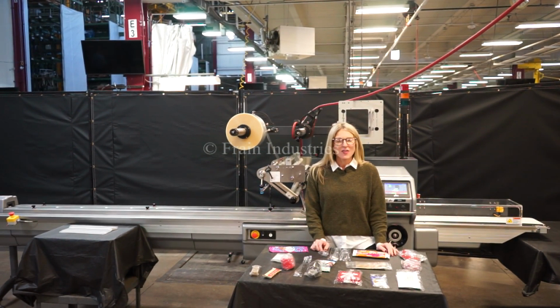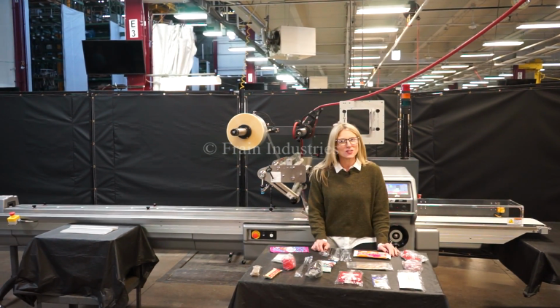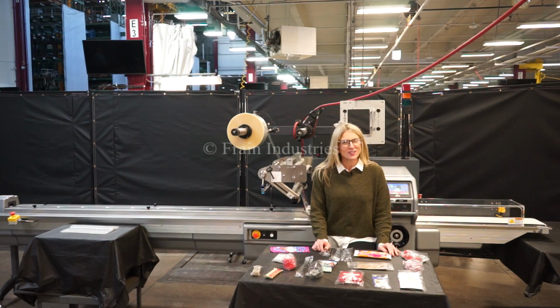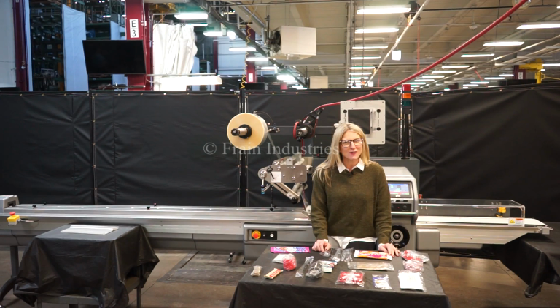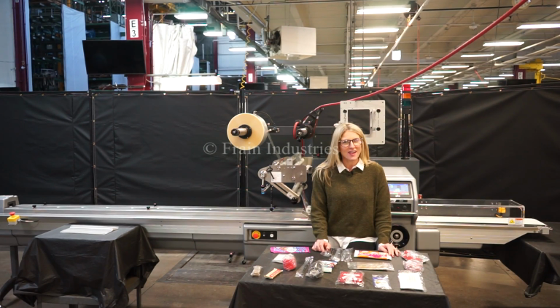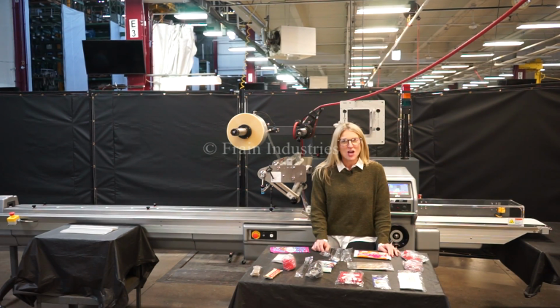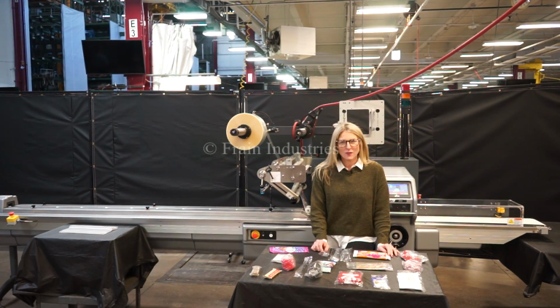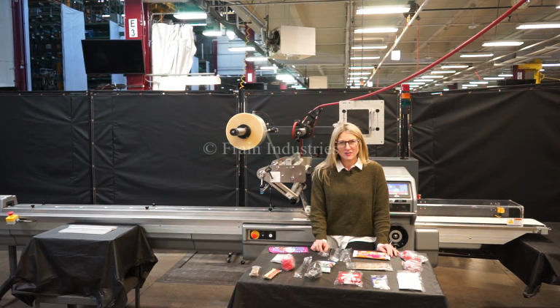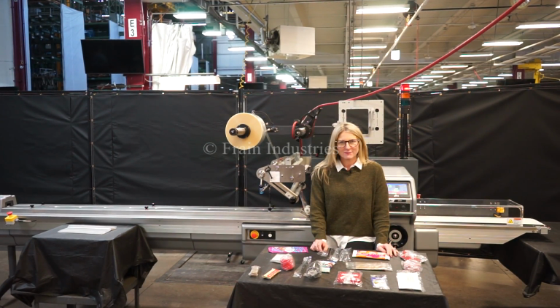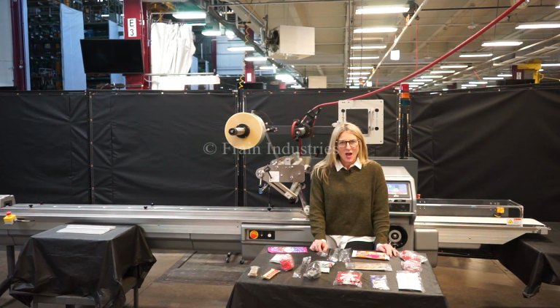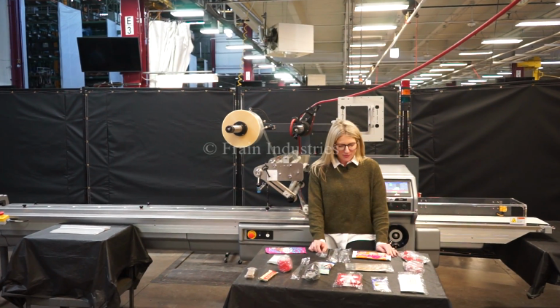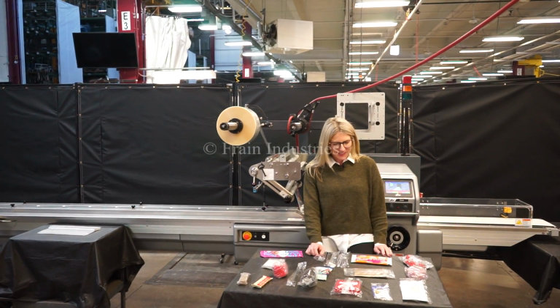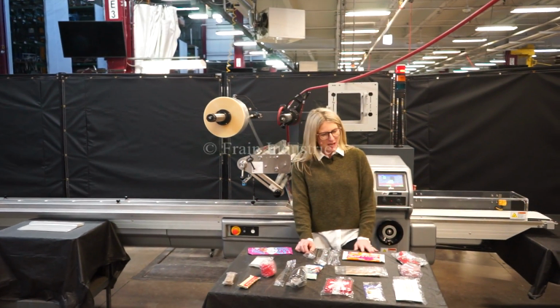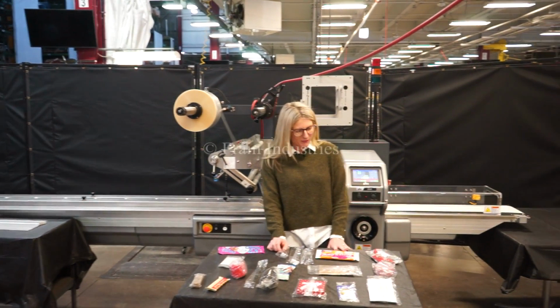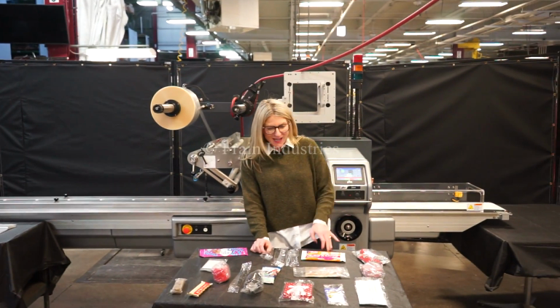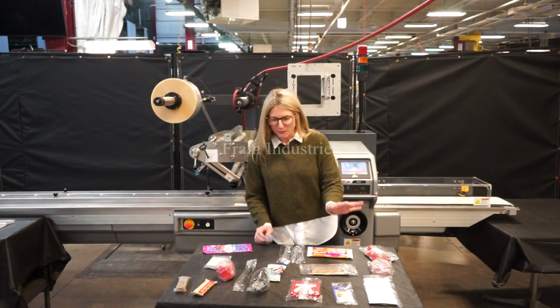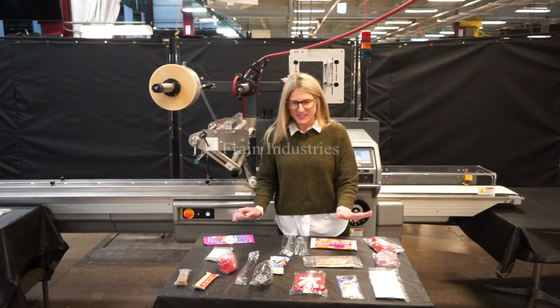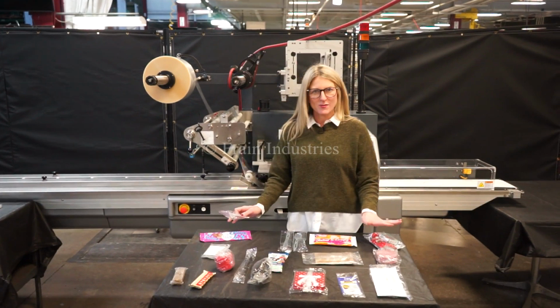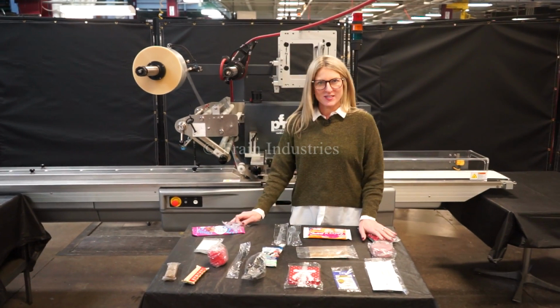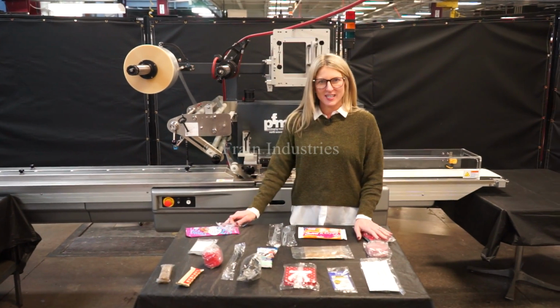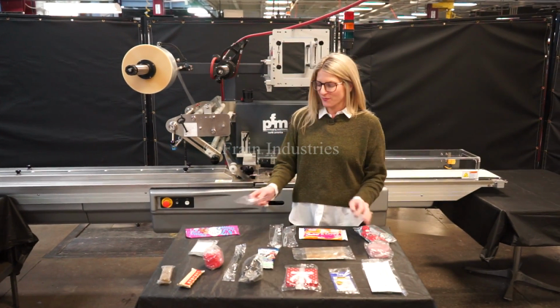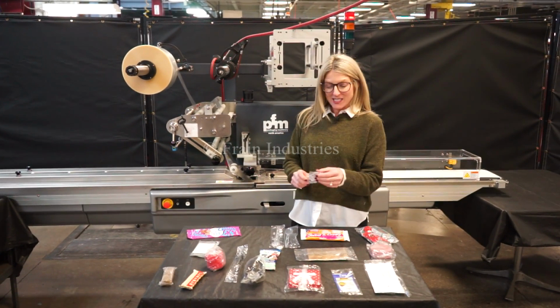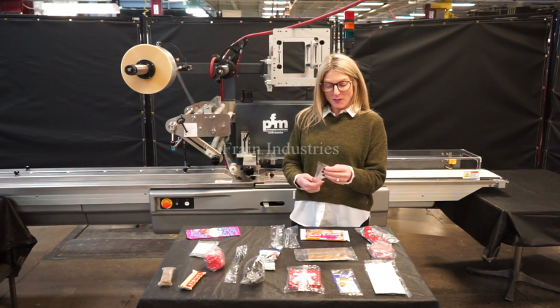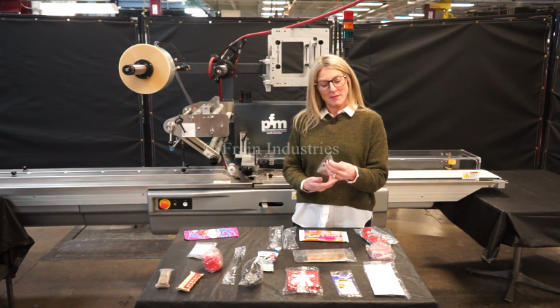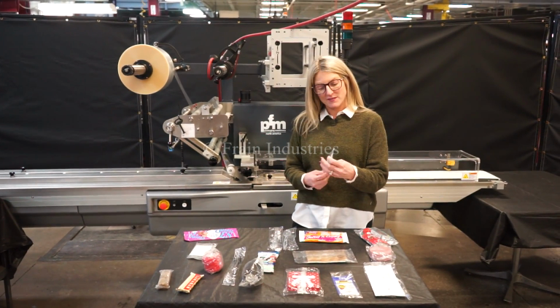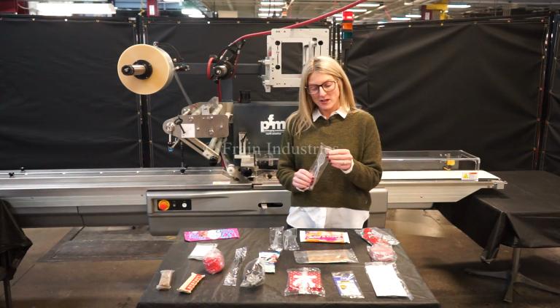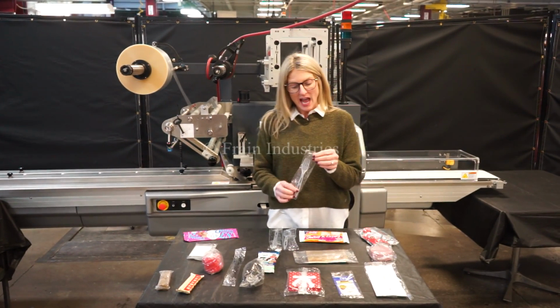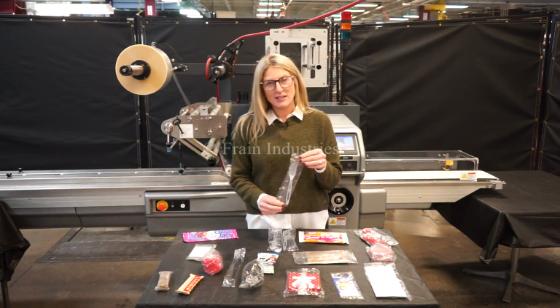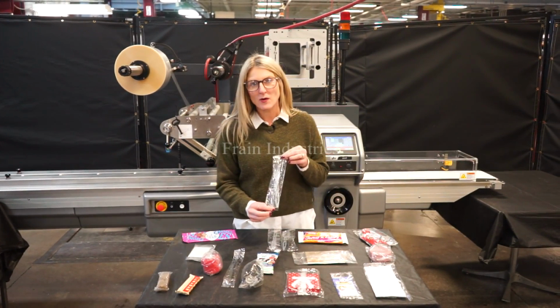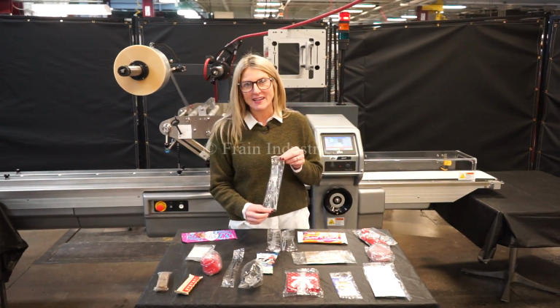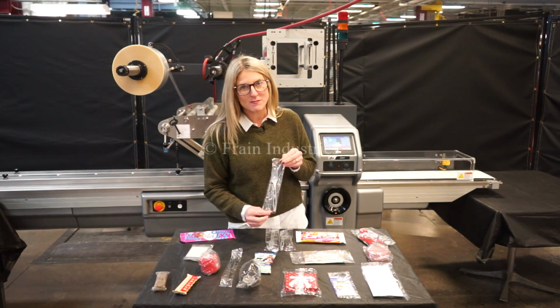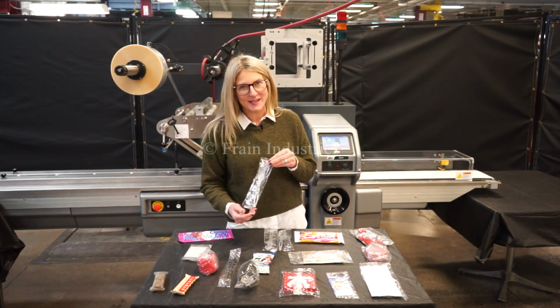The voltage is currently set to three phase 240 volts. Wrappers like these are capable of running many different products such as the ones you see here. Today we'll be wrapping this fork at a rate of 40 packages per minute.